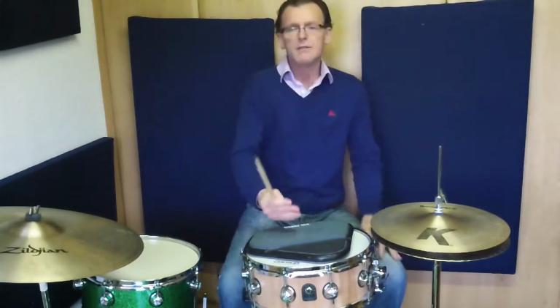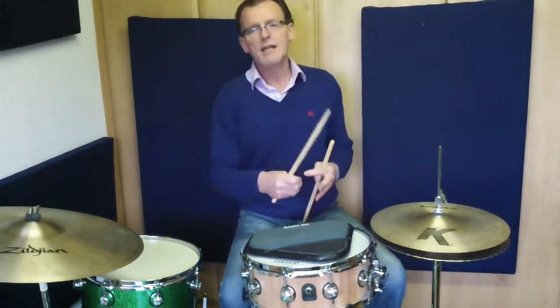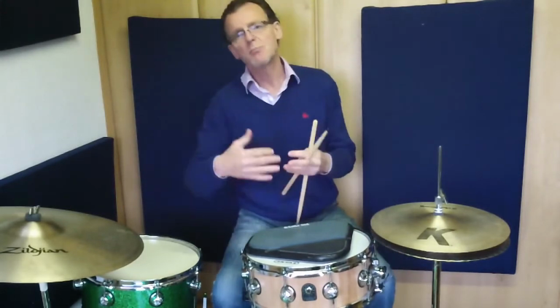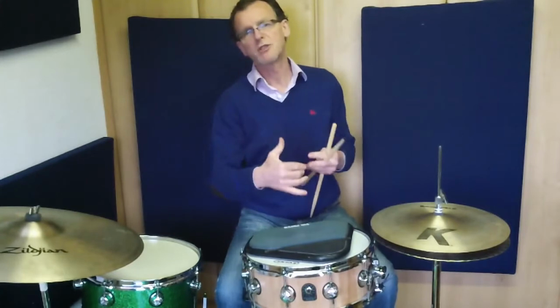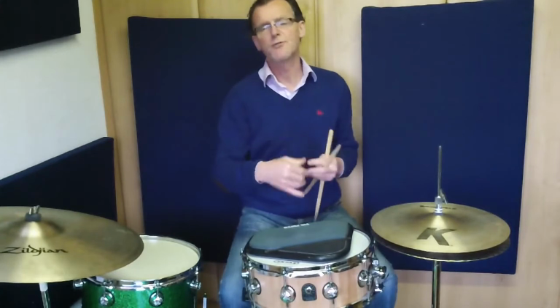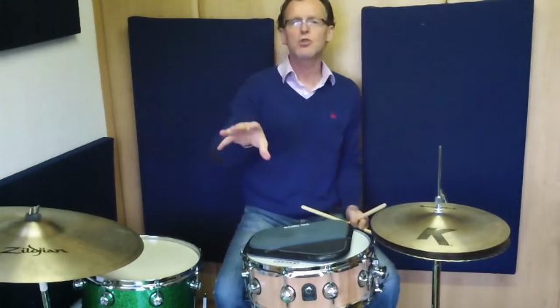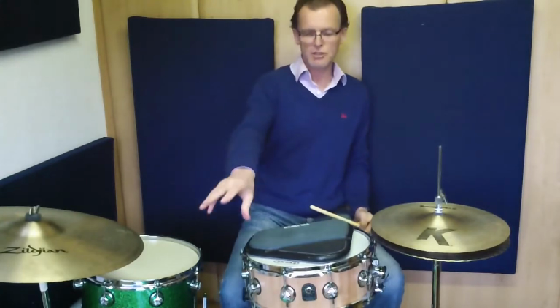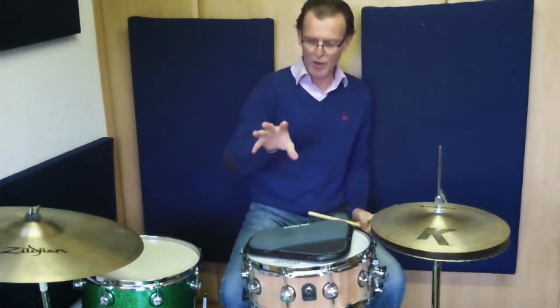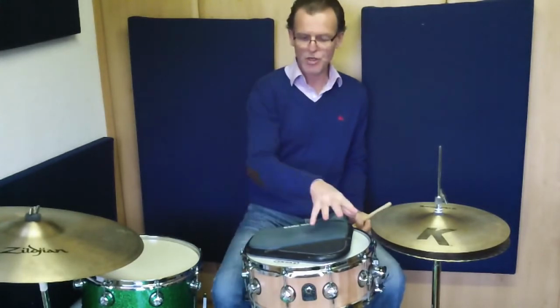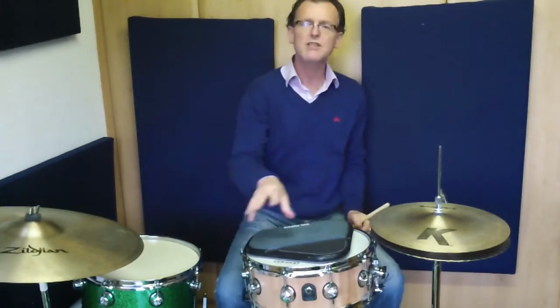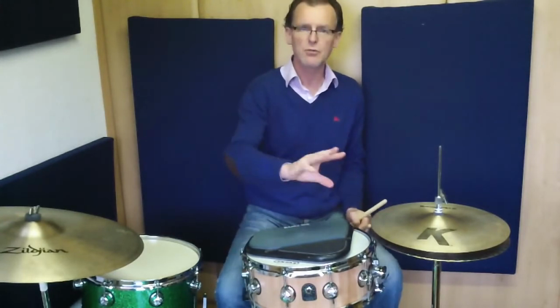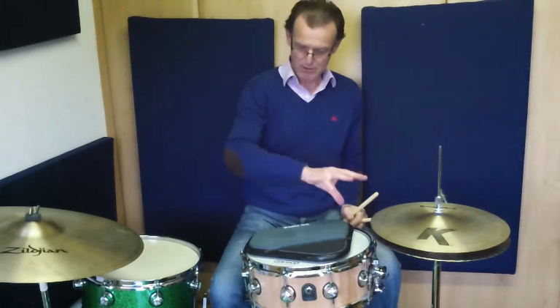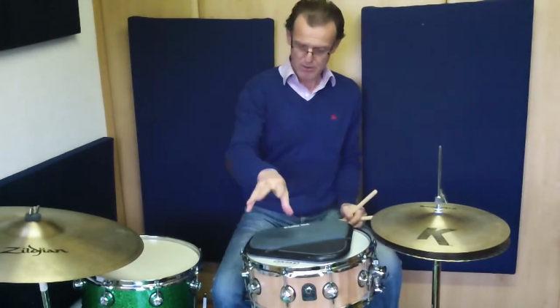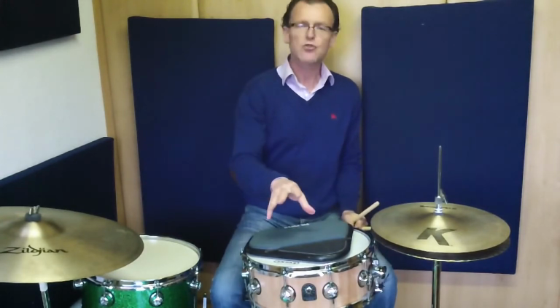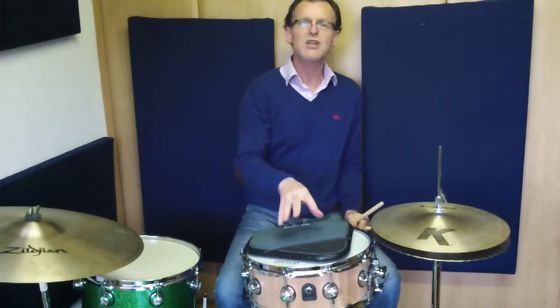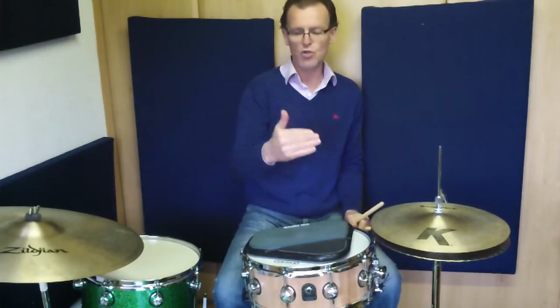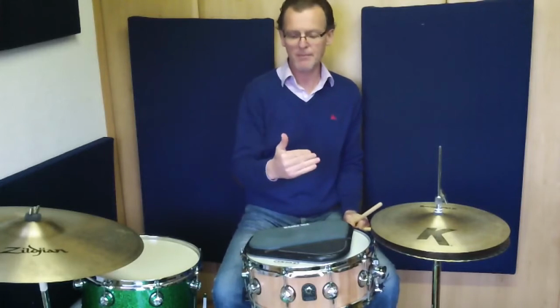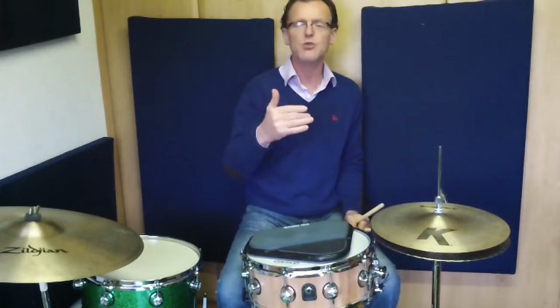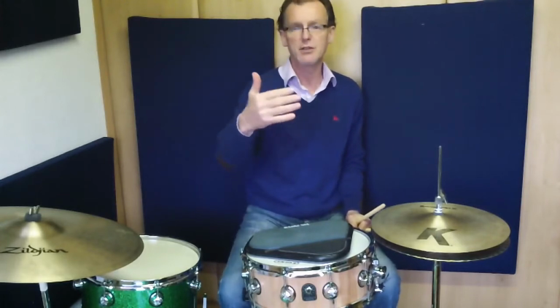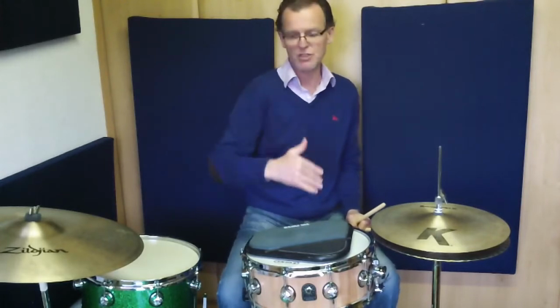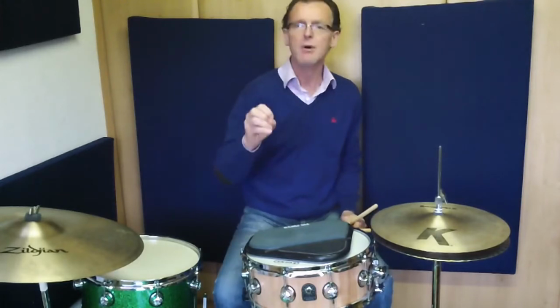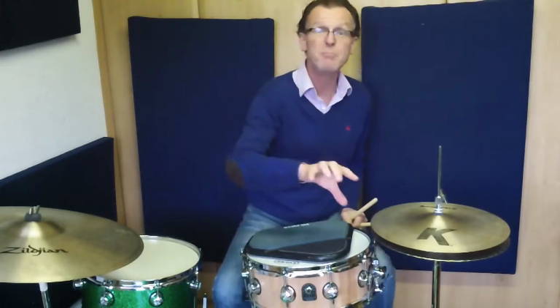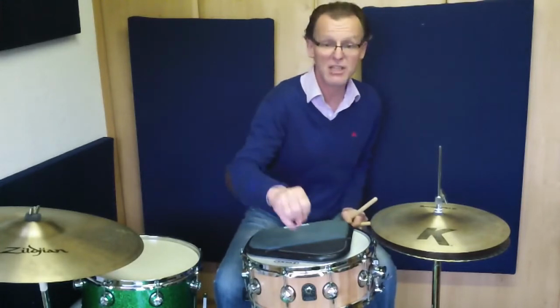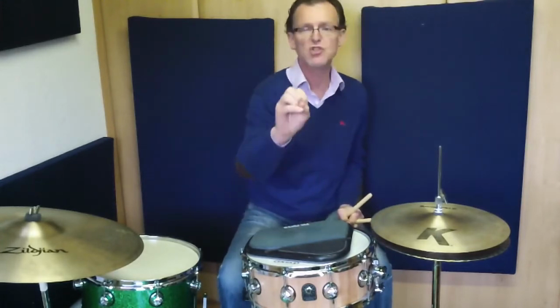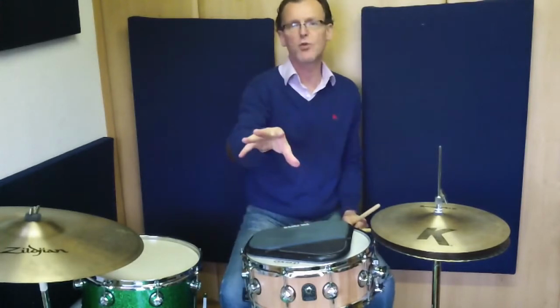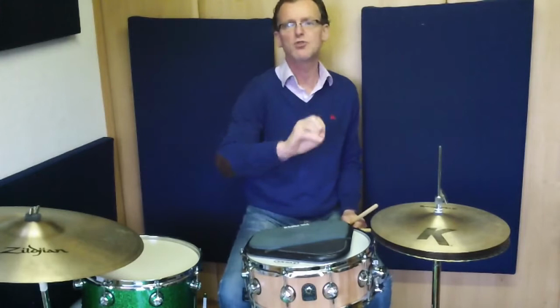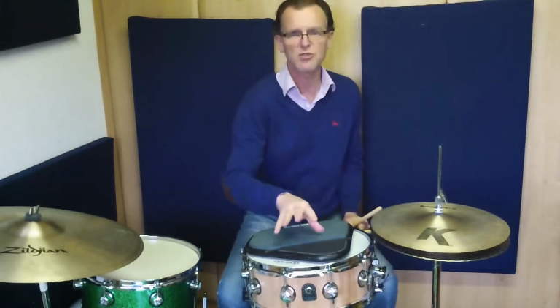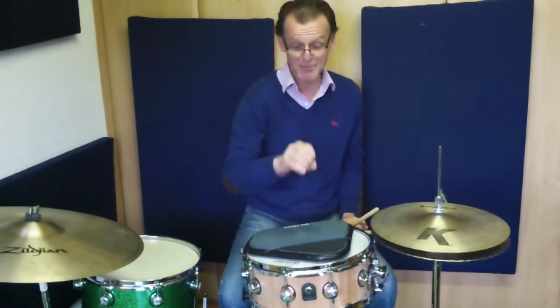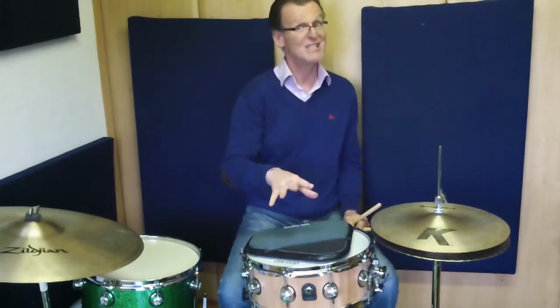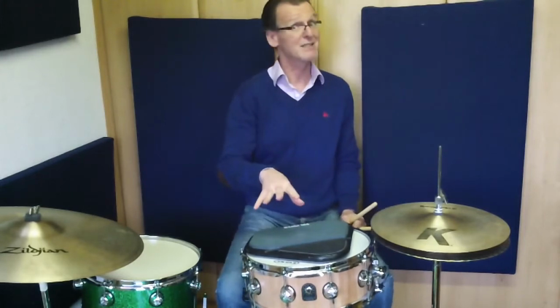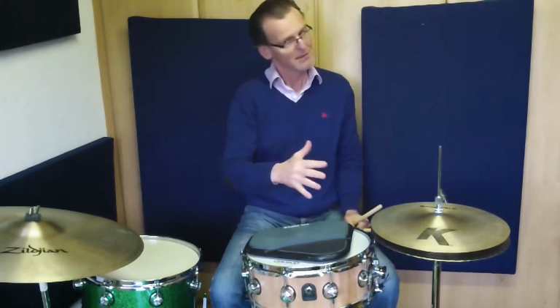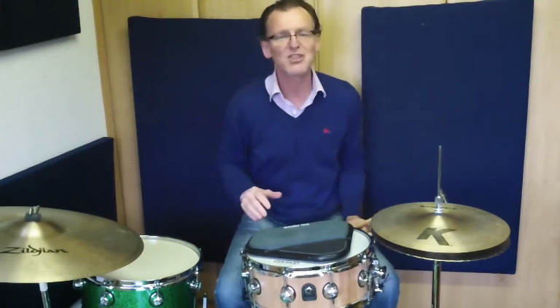The final exercise is to put all those together. So what we're going to do is play four times with each hand, twice with each hand, then one time with each hand continuously. I'm going to repeat each section — twice four times, twice two times, and twice each time.